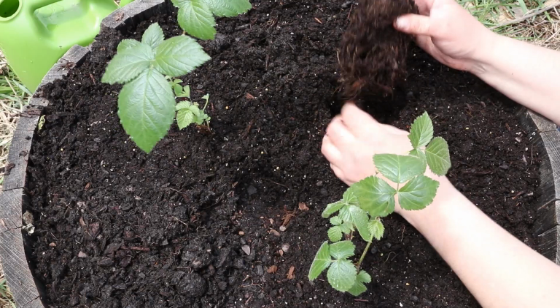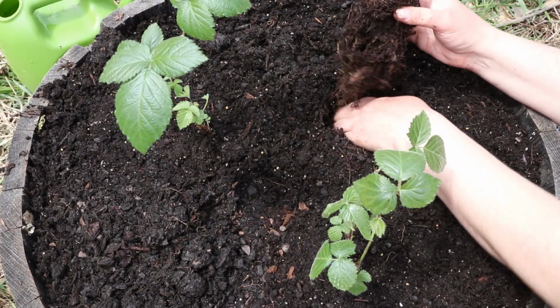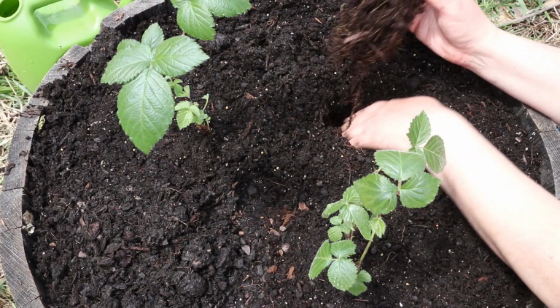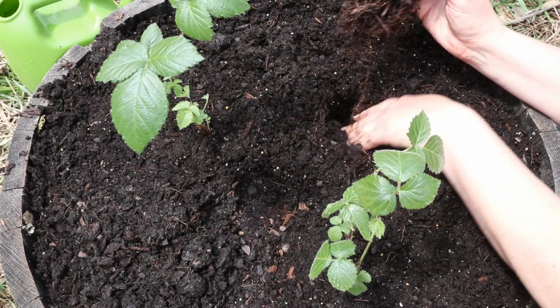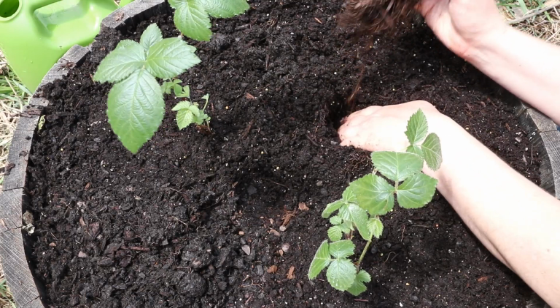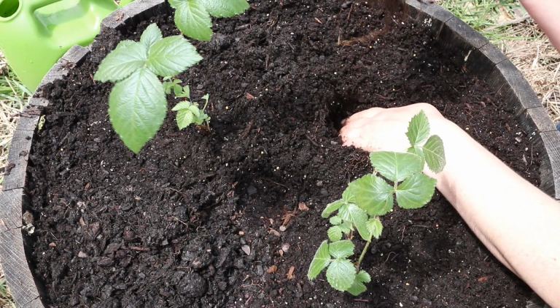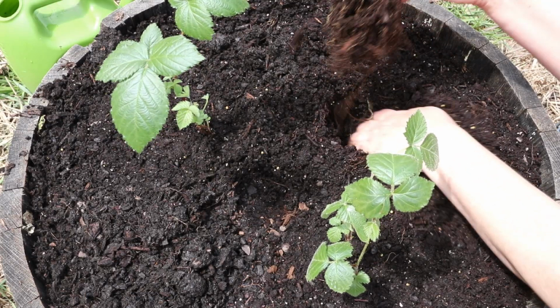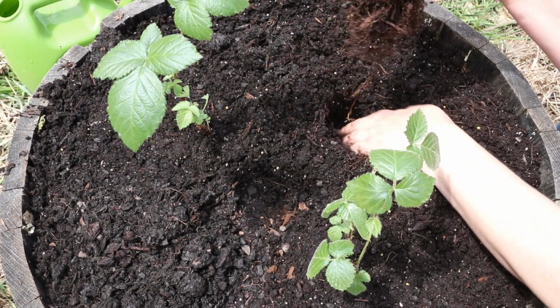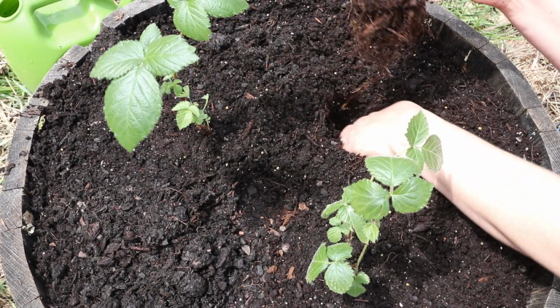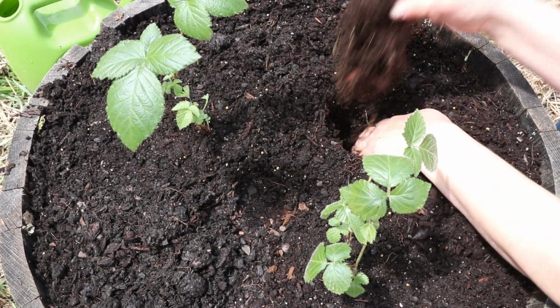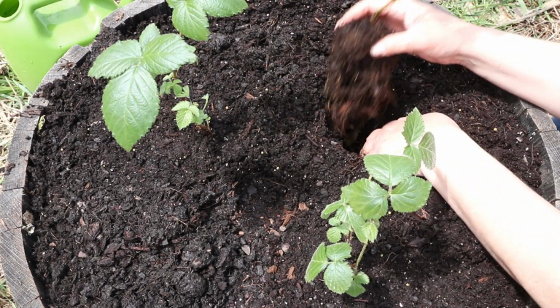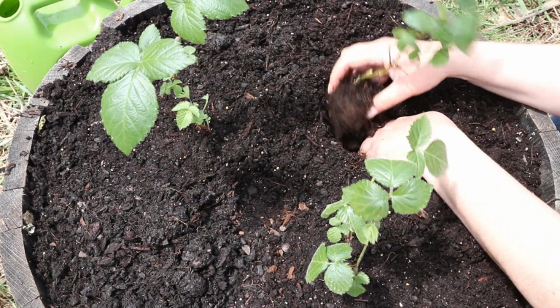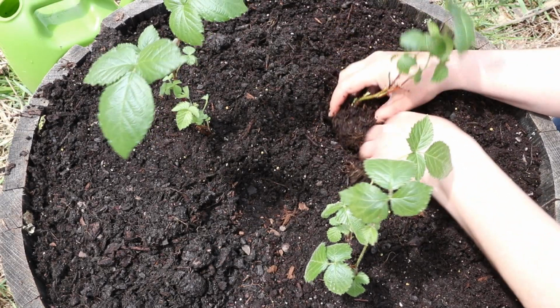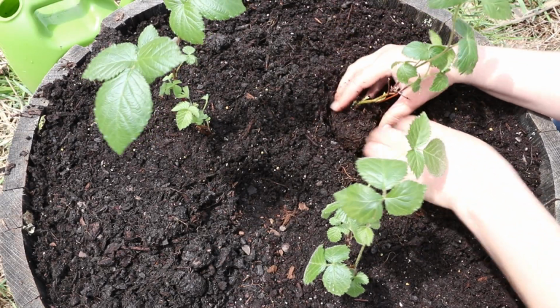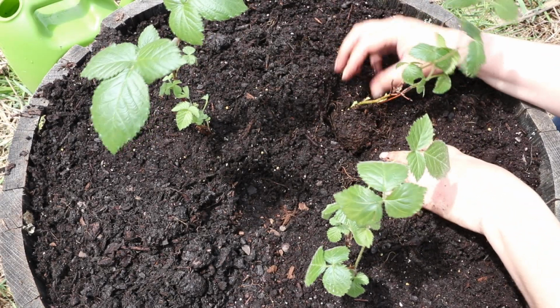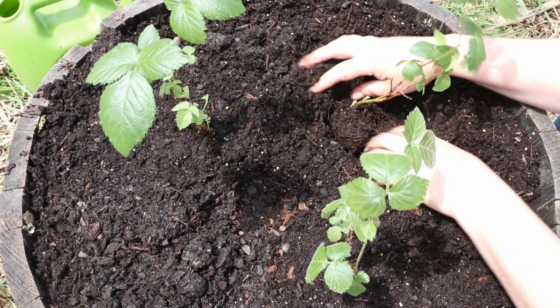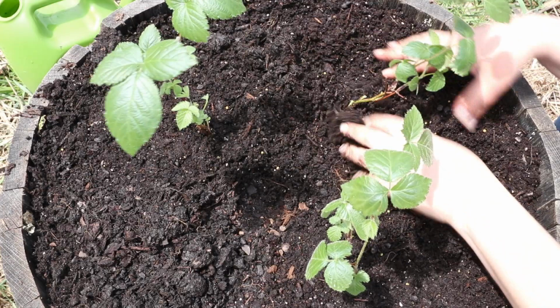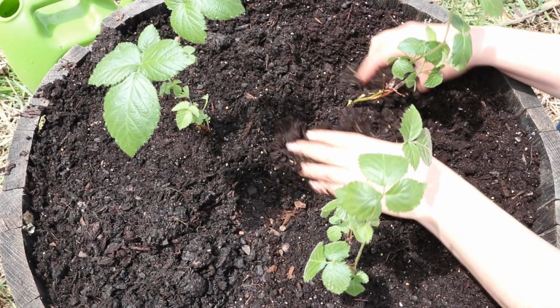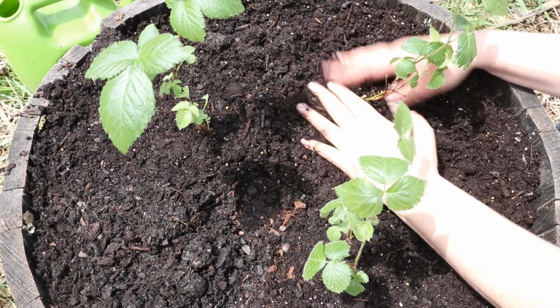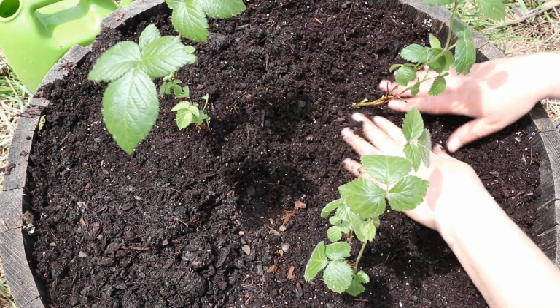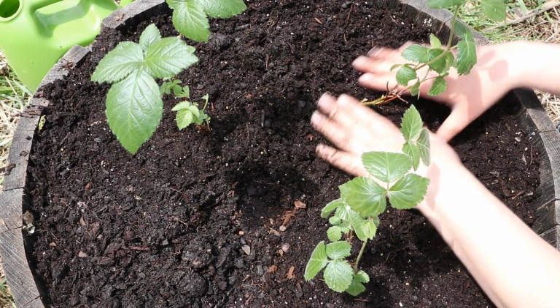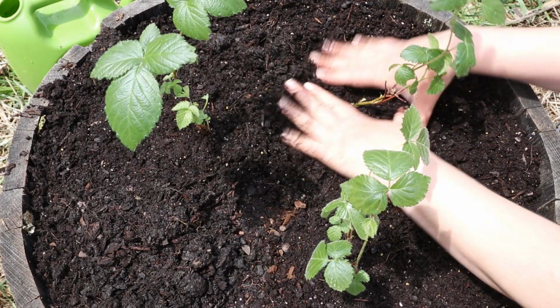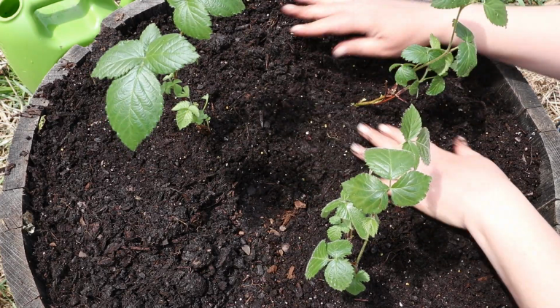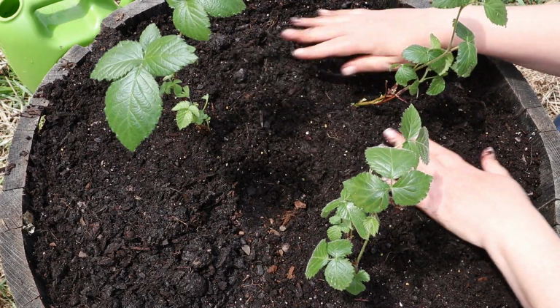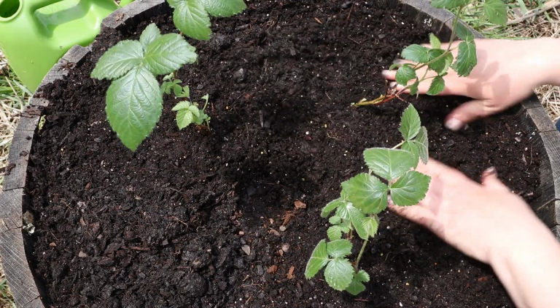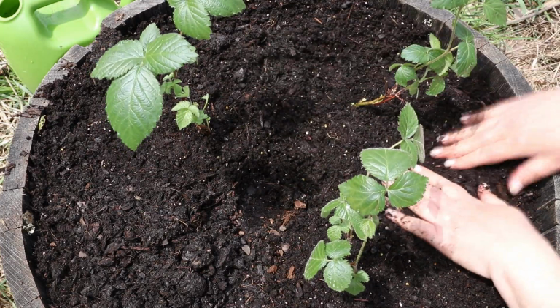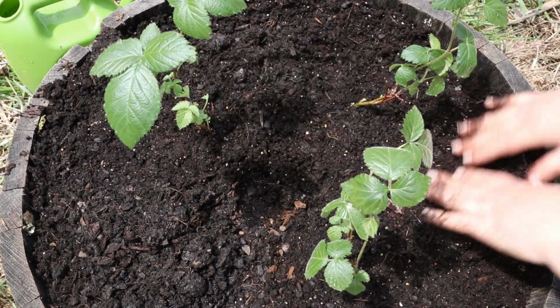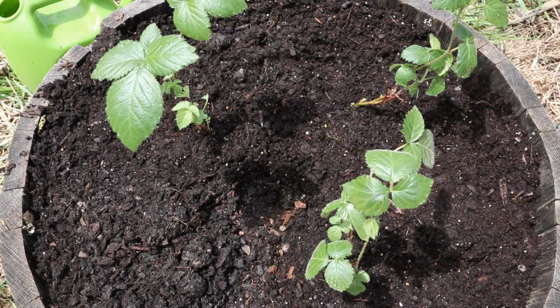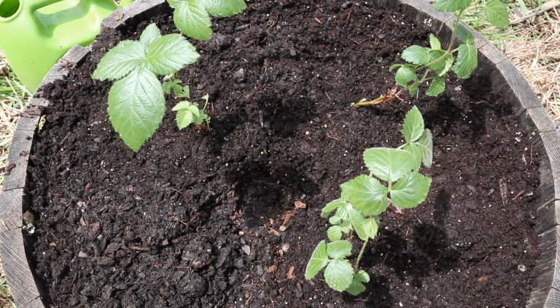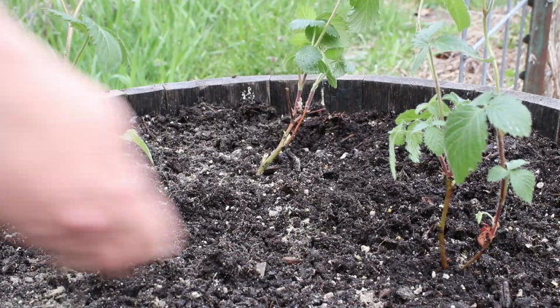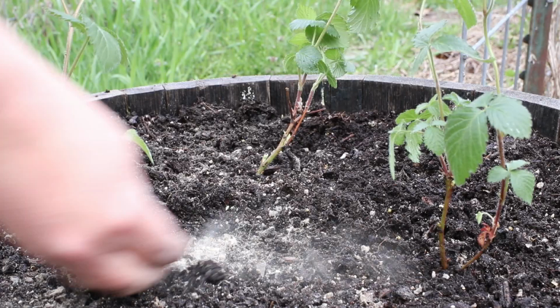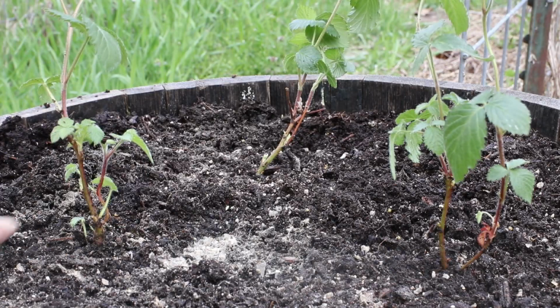On bushelandberry.com it says that this variety grows best in a neutral soil pH, so I'm just using a regular old potting soil, which should be fine.